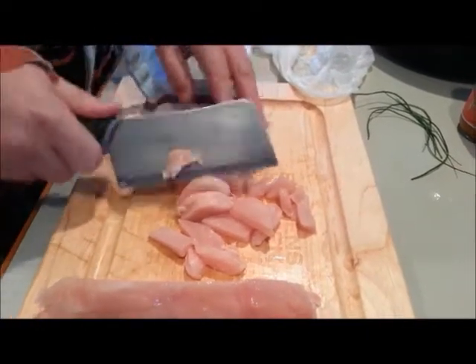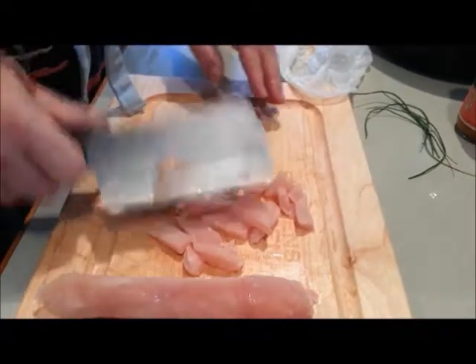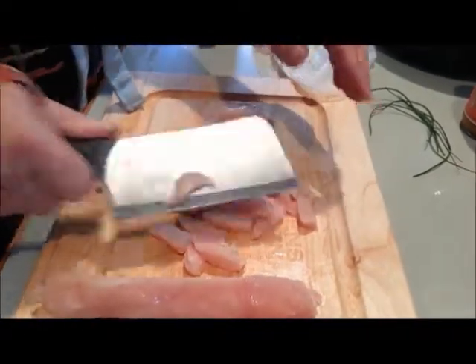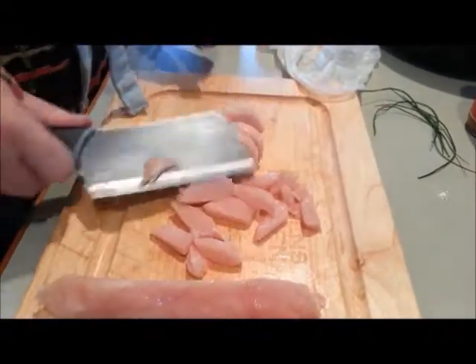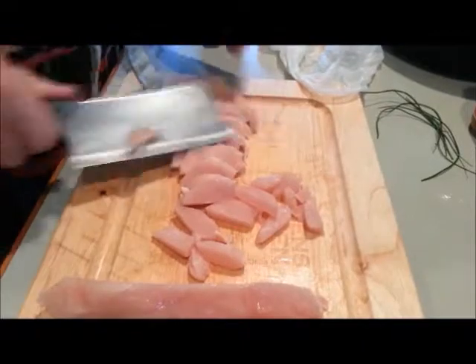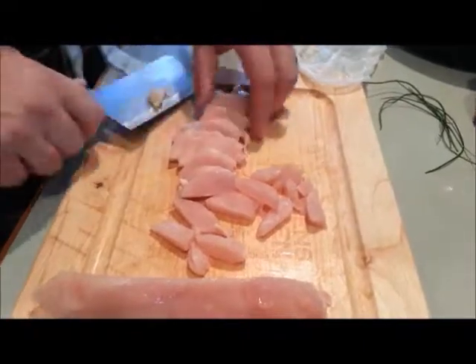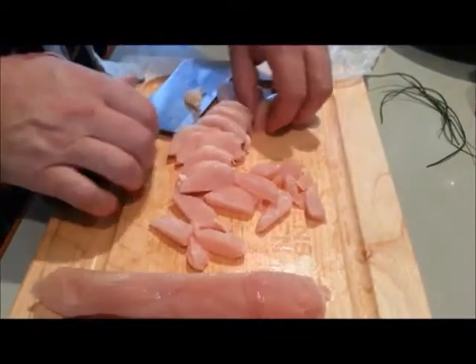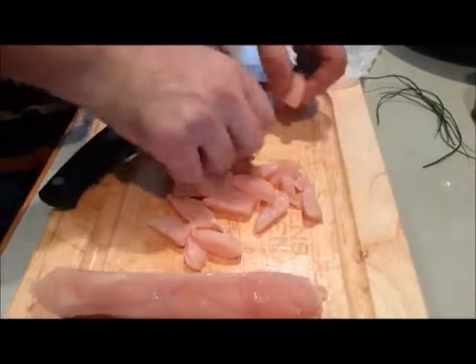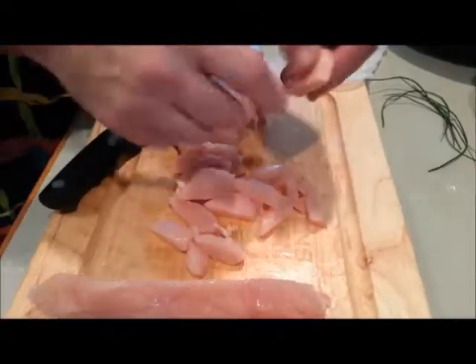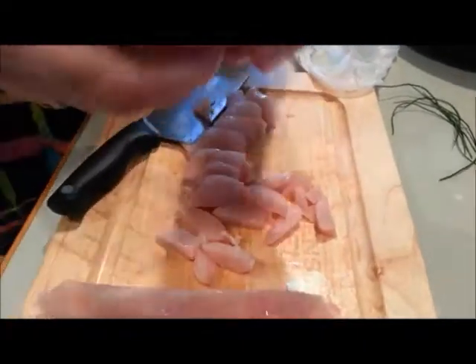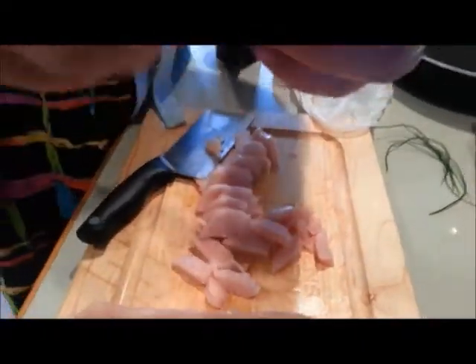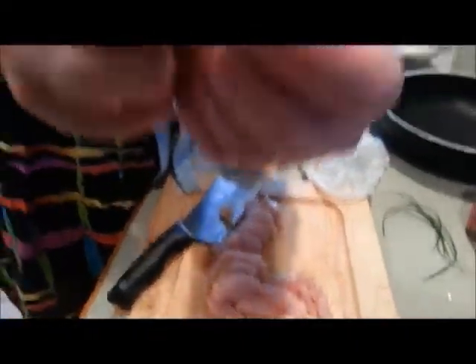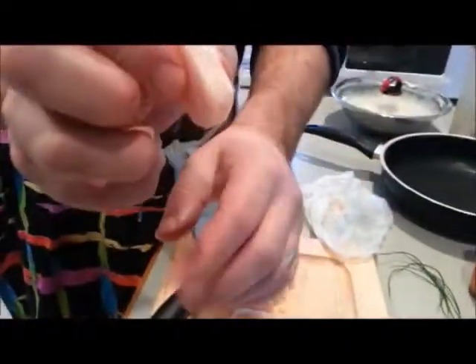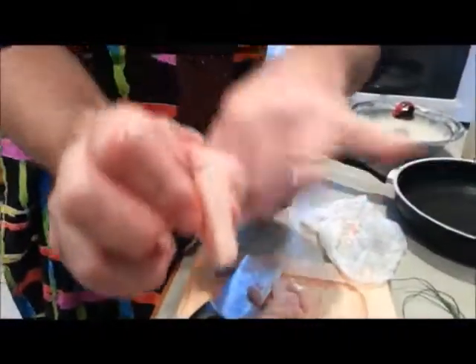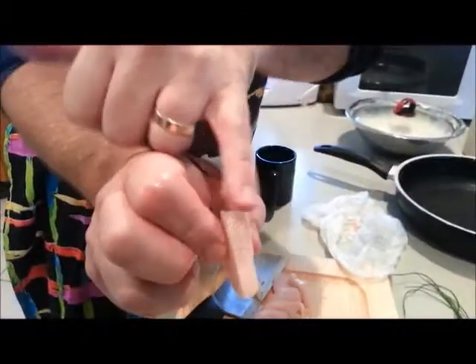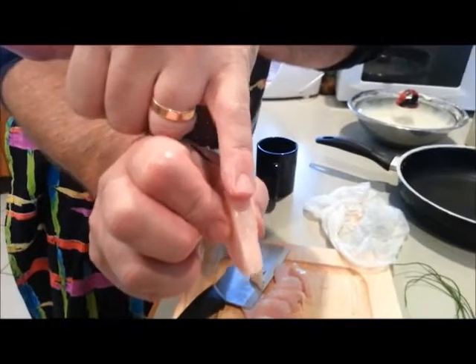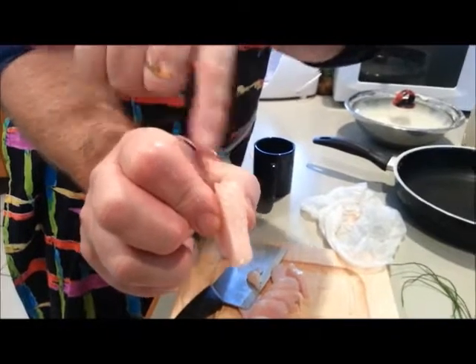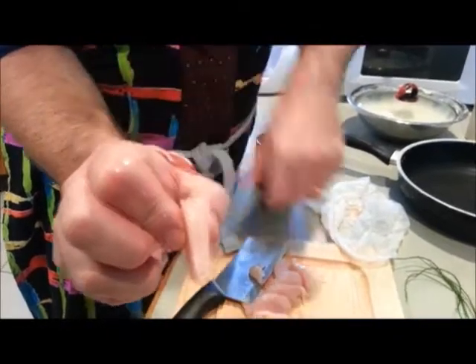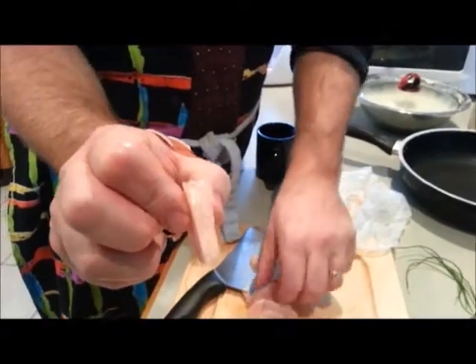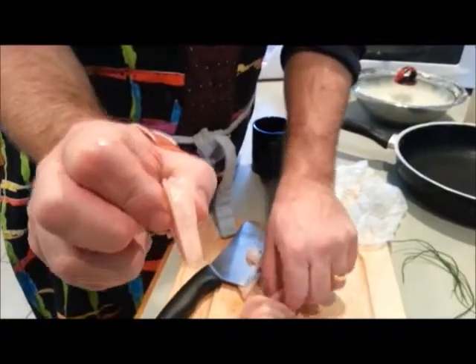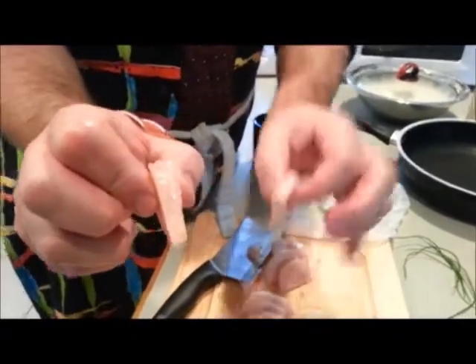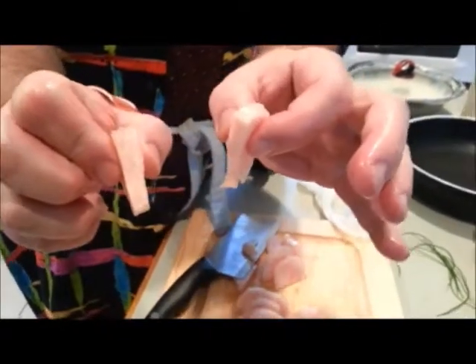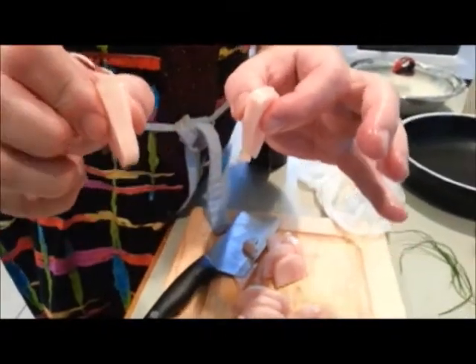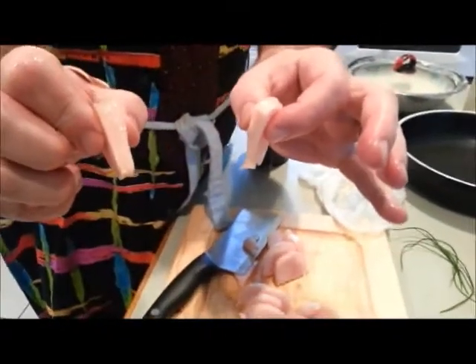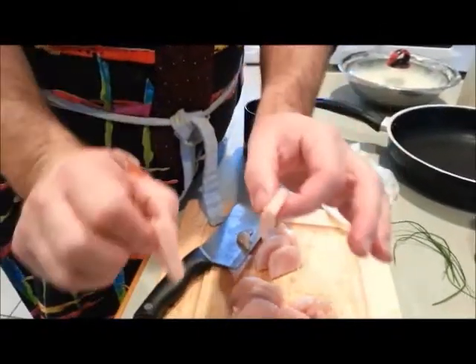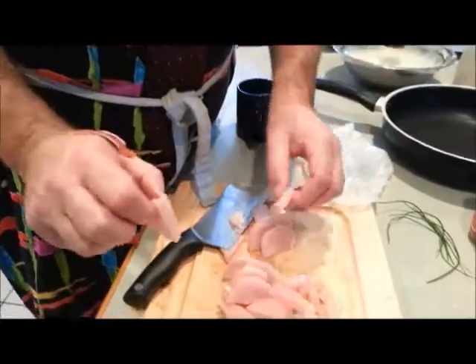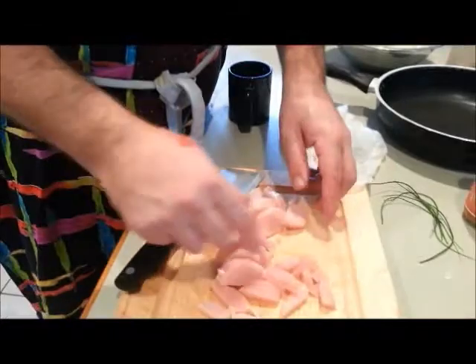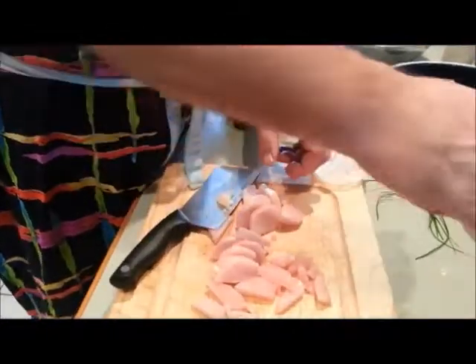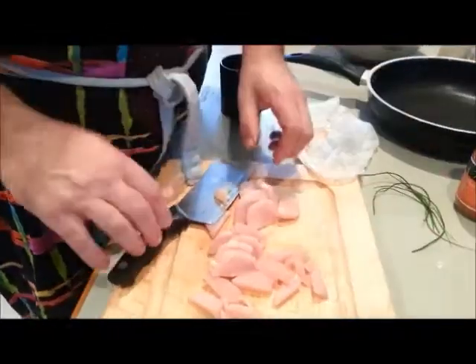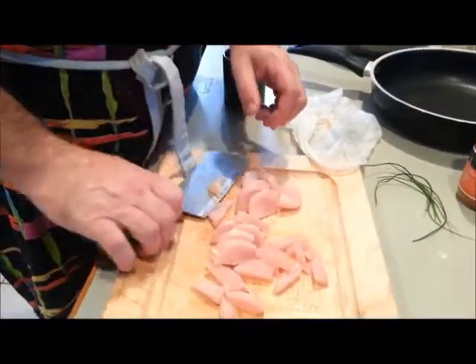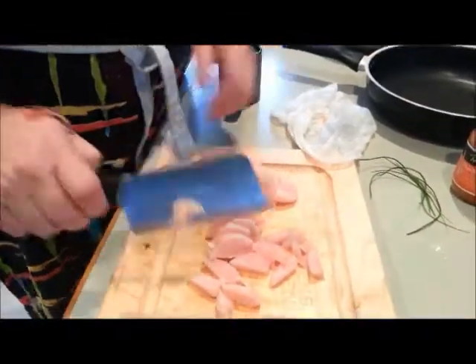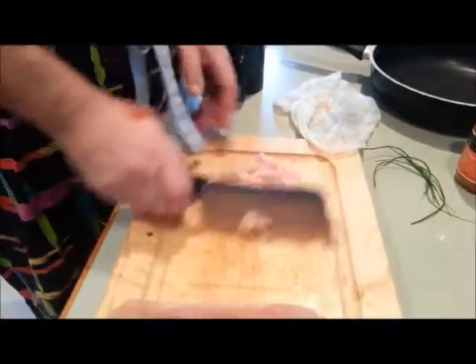Have a look at that — I'll show you to the camera. There's the size, there's the width. My little finger gives you the scale — it's not a very big cut, nice and fine. We'll come back shortly after I've cut up the chicken and the vegetables.